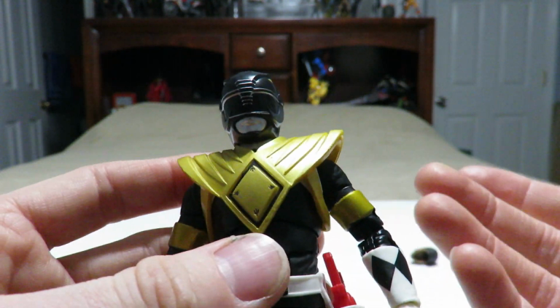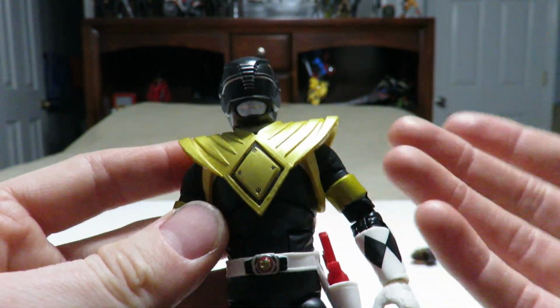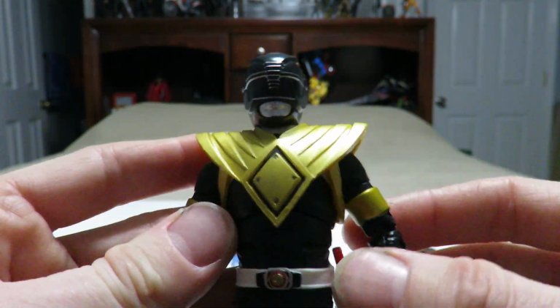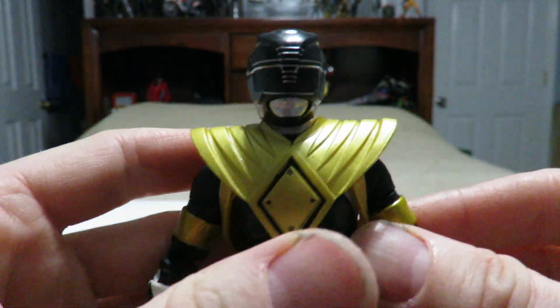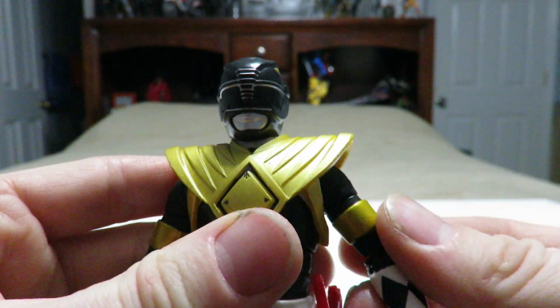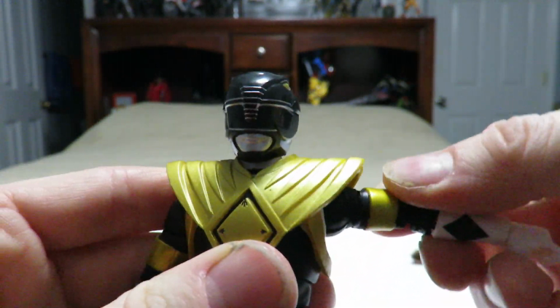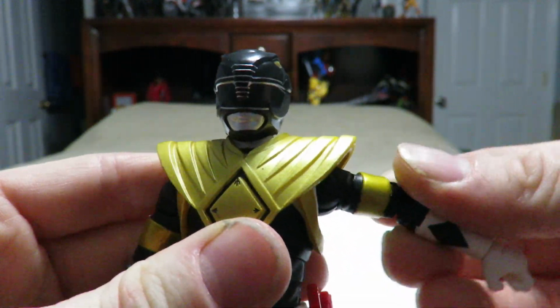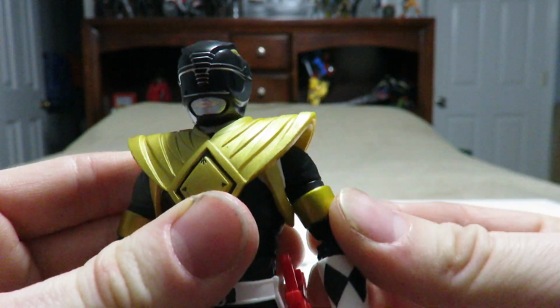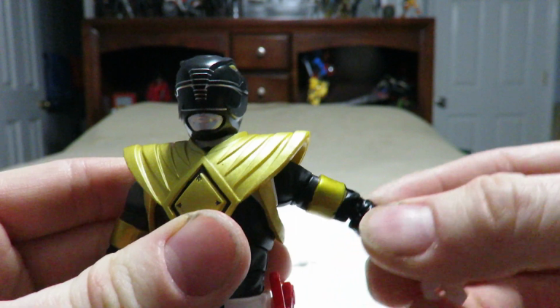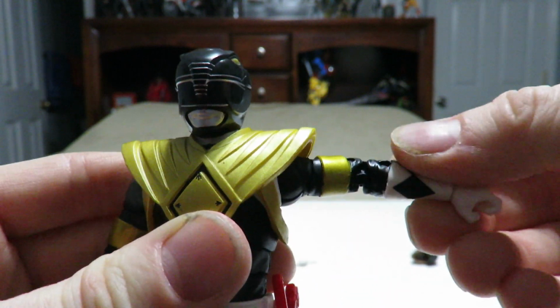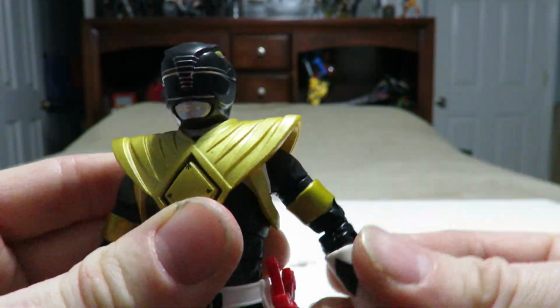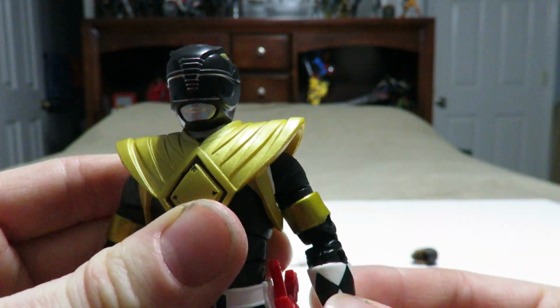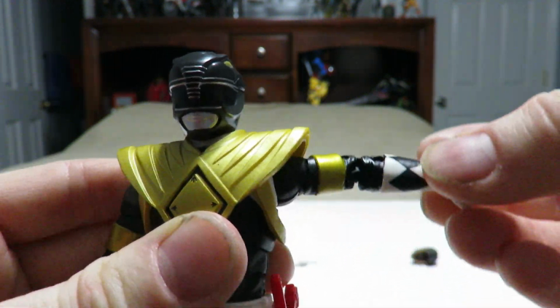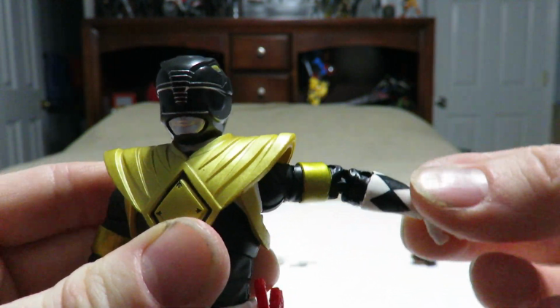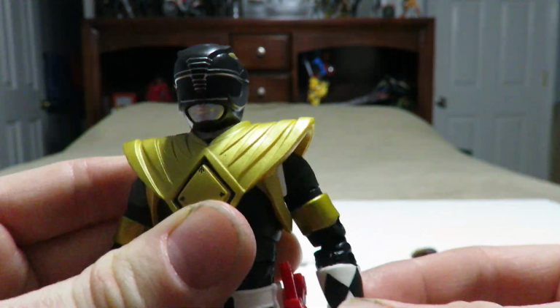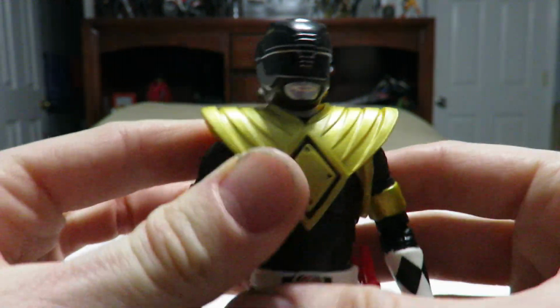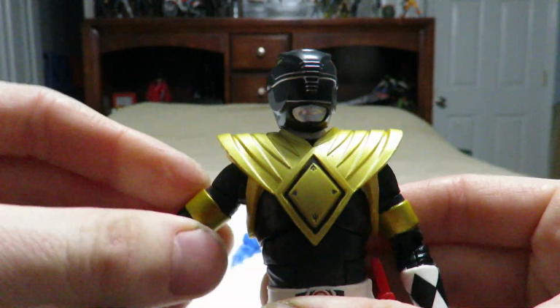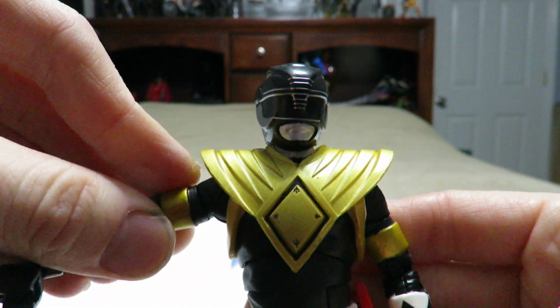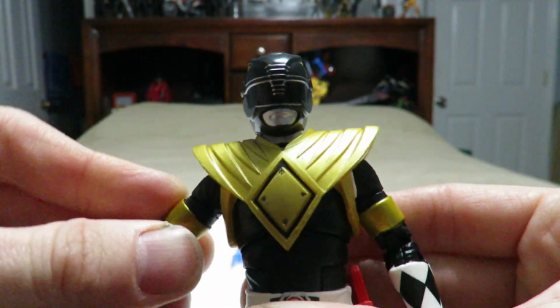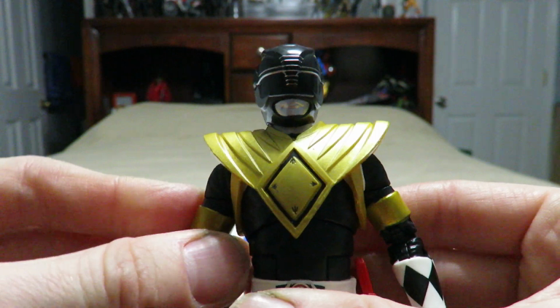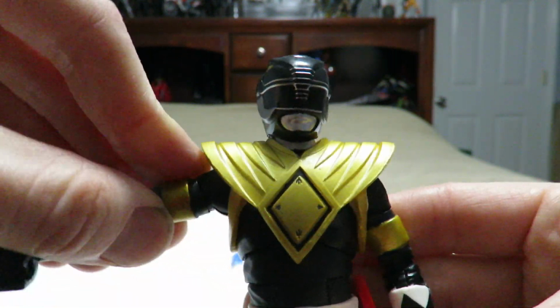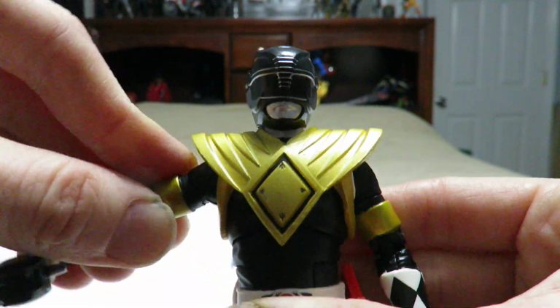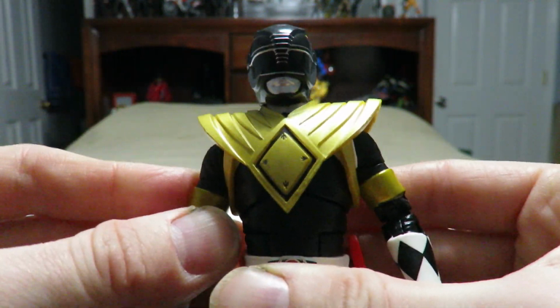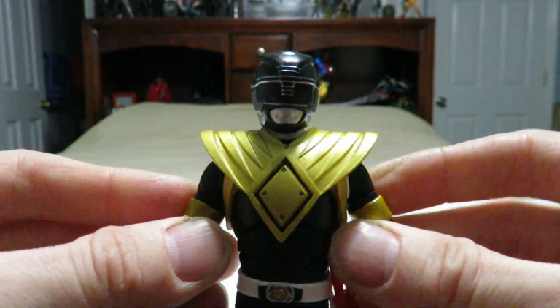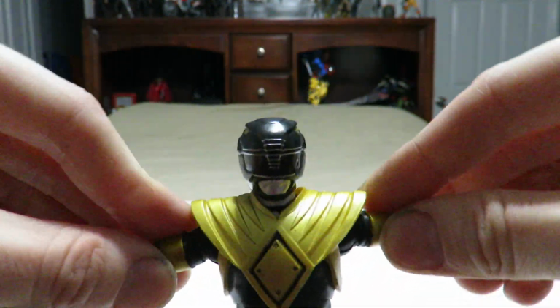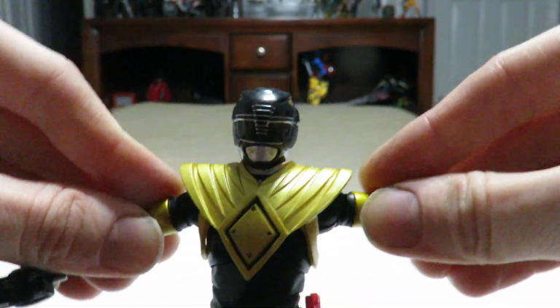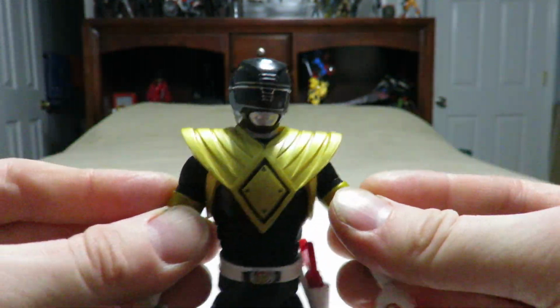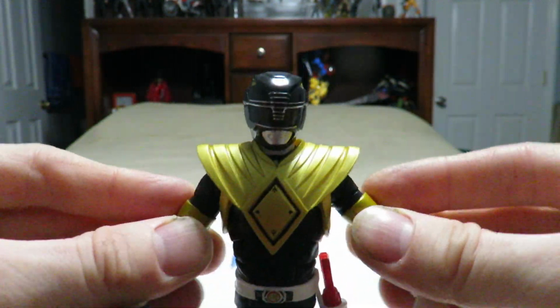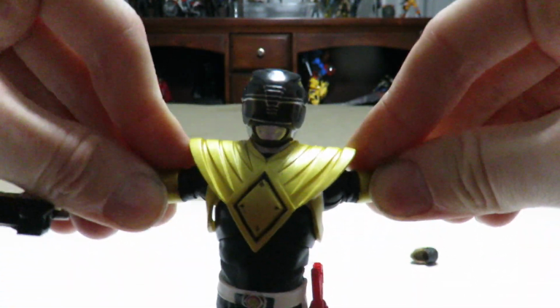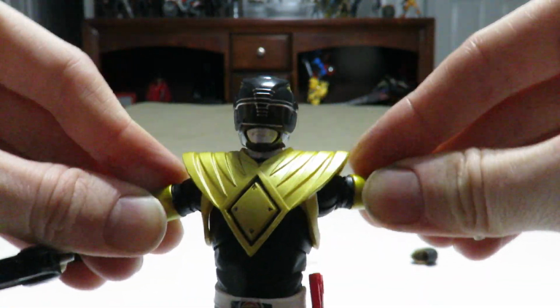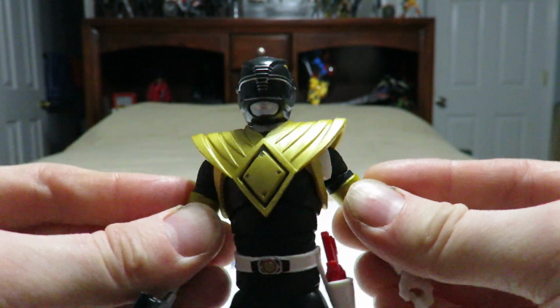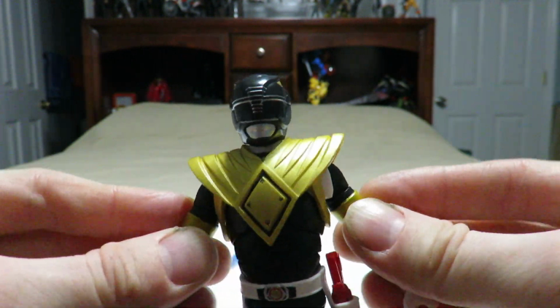Other than that, this is a really good figure, especially with the fact that Hasbro is listening to us and they have improved the articulation quality with the shoulders — I can move both with no problems whatsoever.